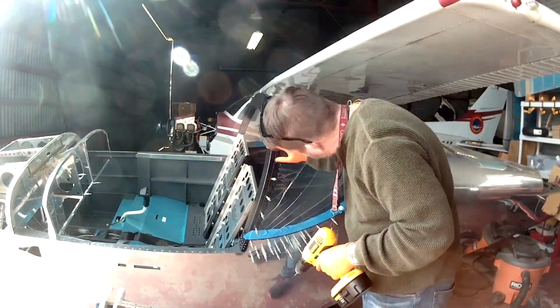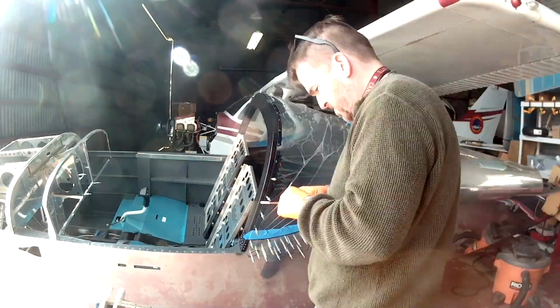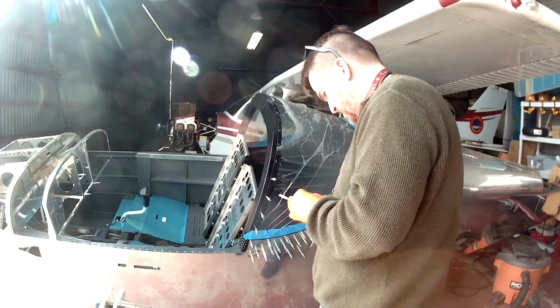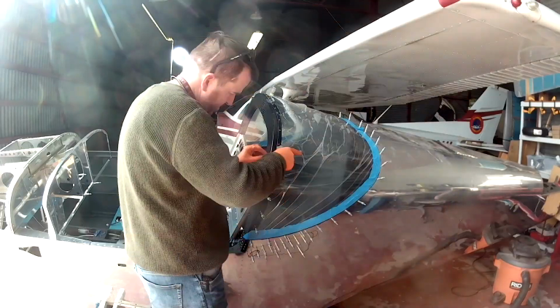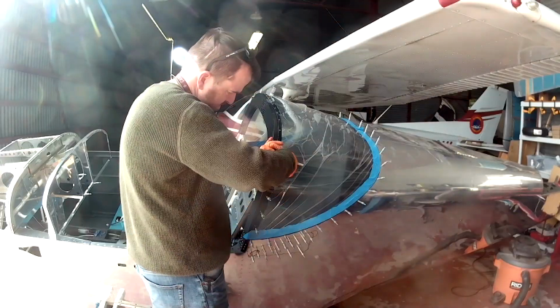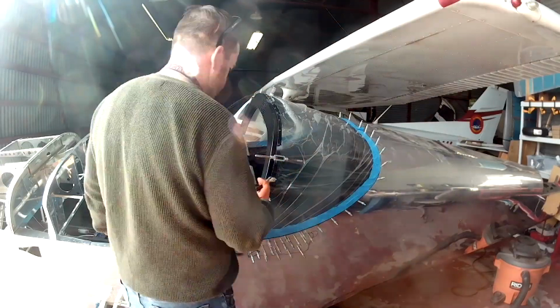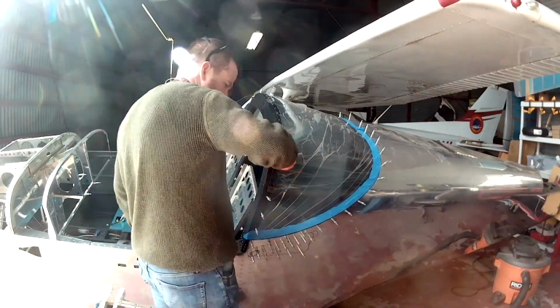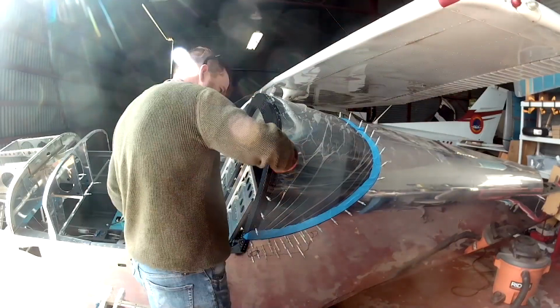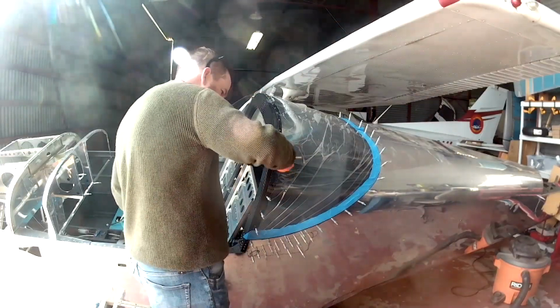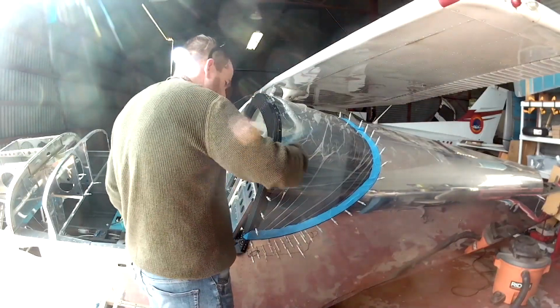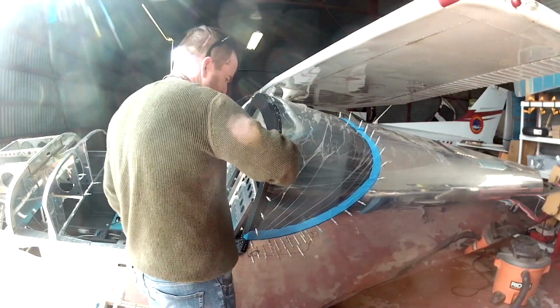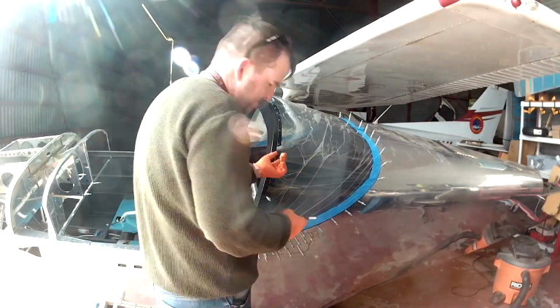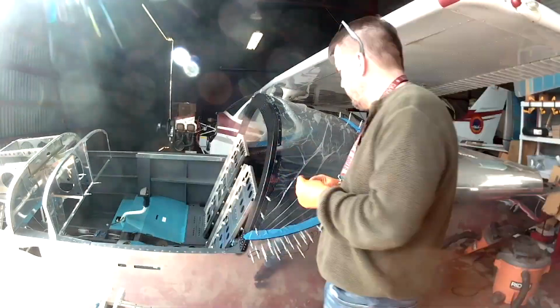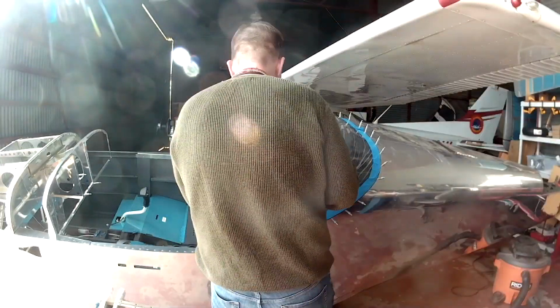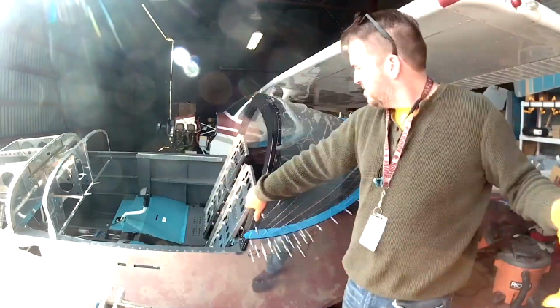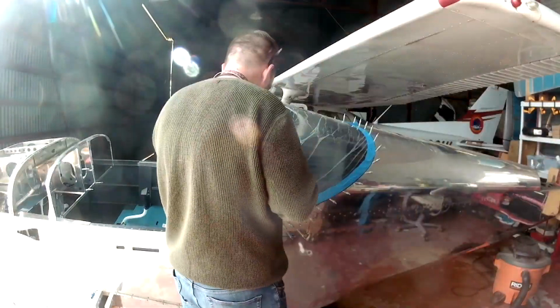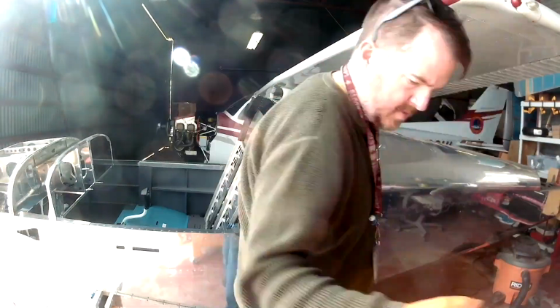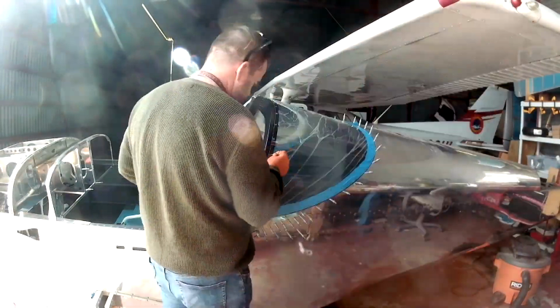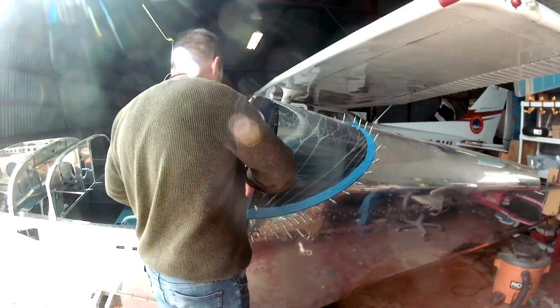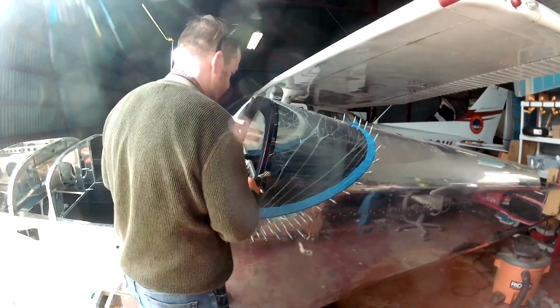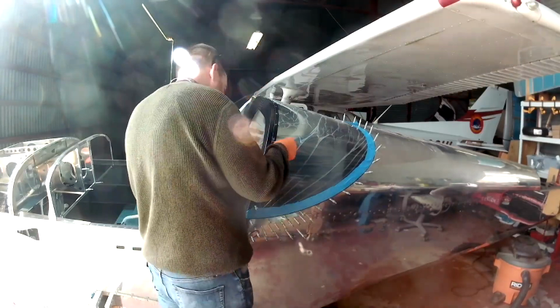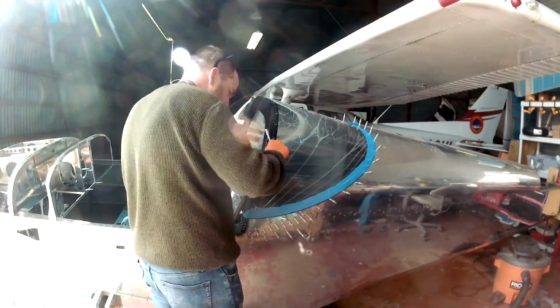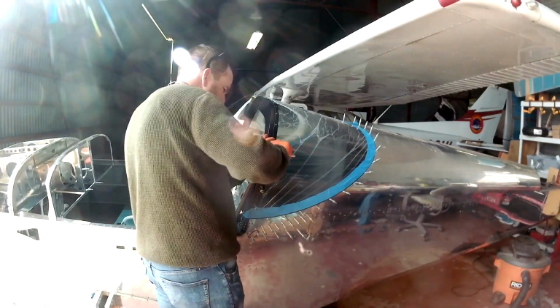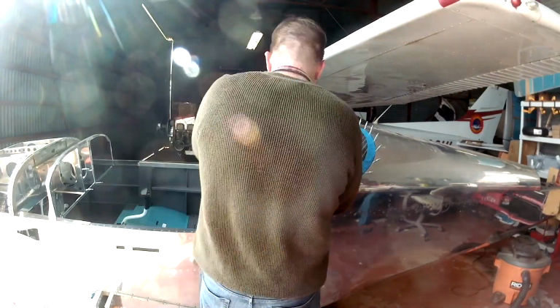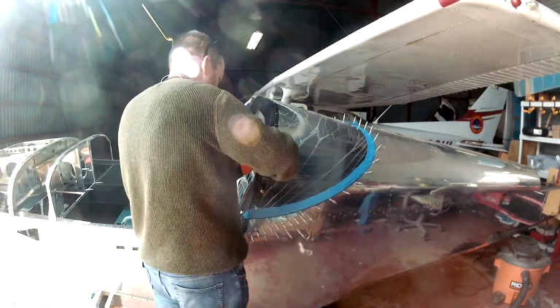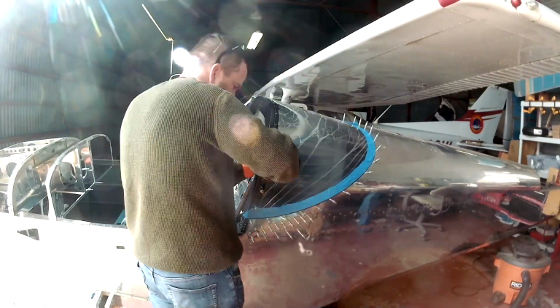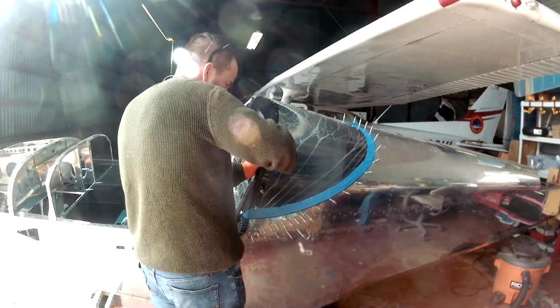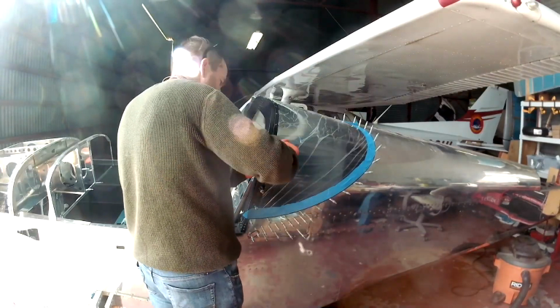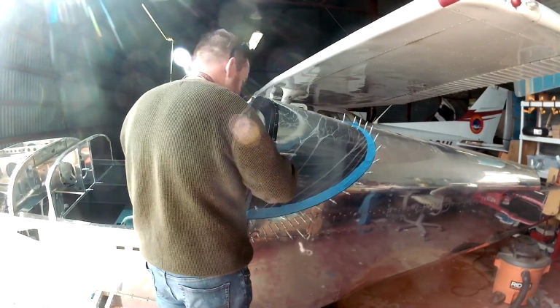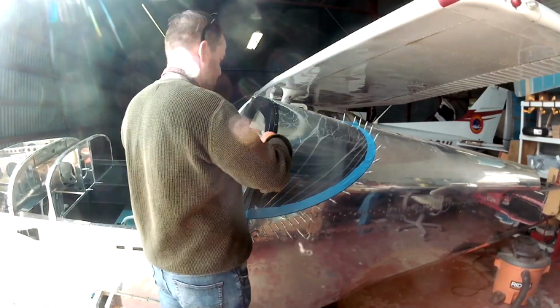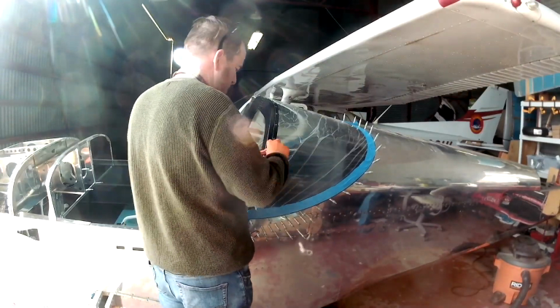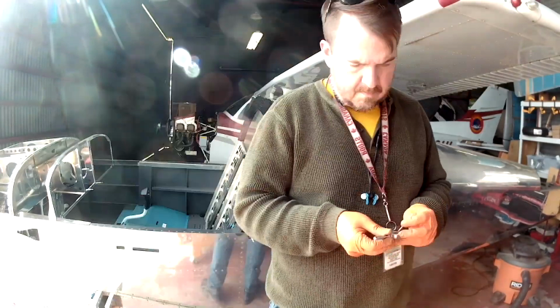Every time I tap a hole, I go back and actually screw in a number 6 screw in its place, because you've got to keep everything really tight. While I'm doing that, let's go over some updates.